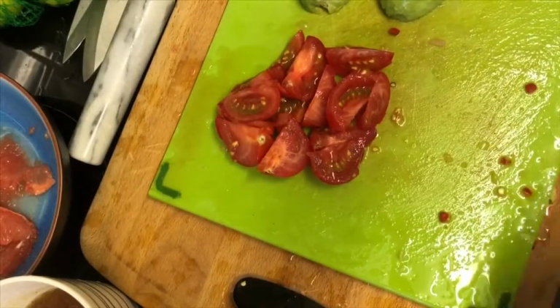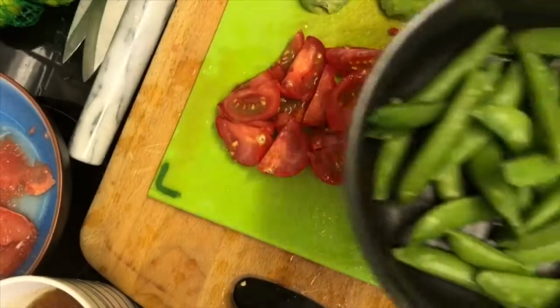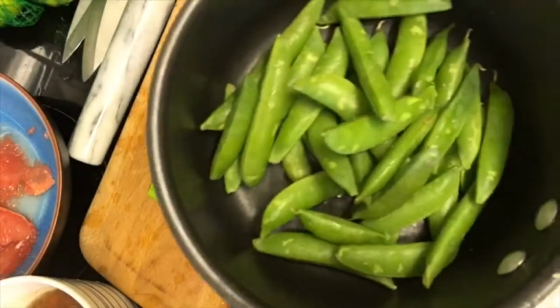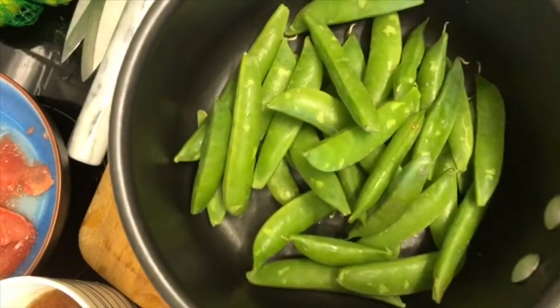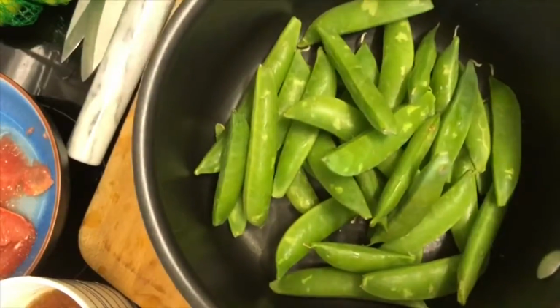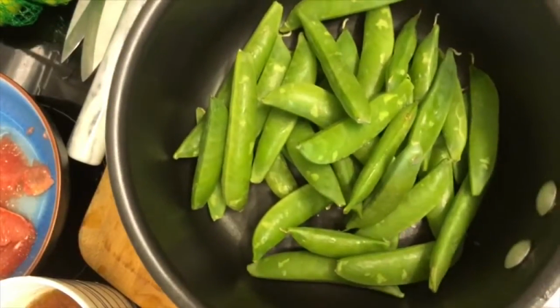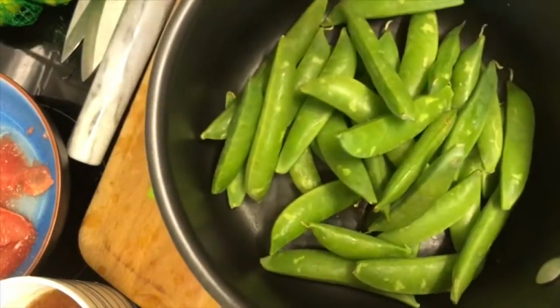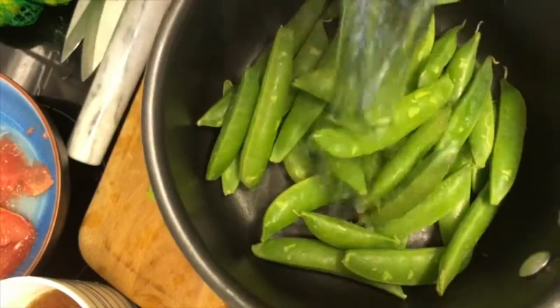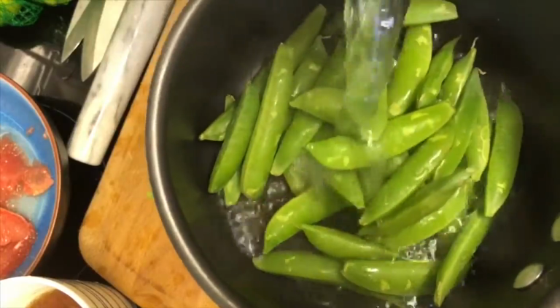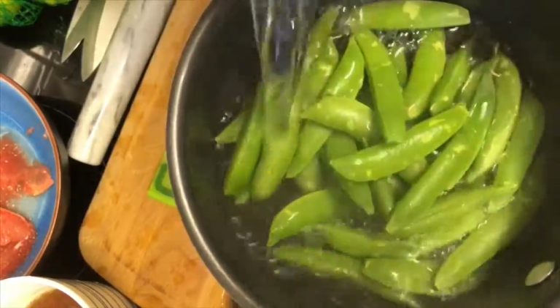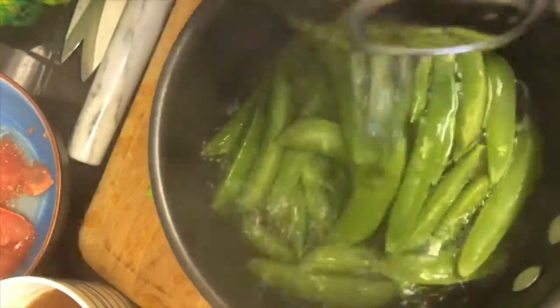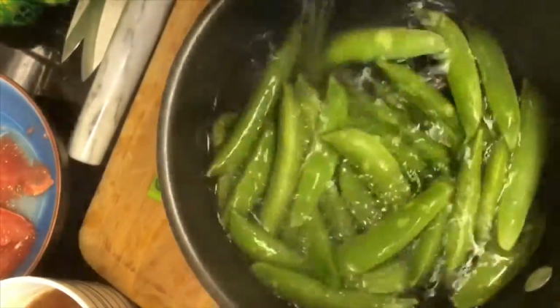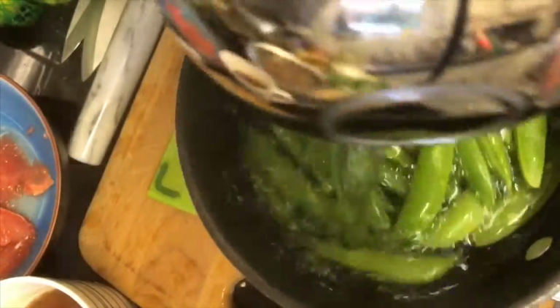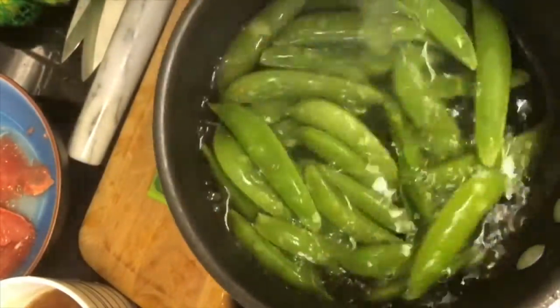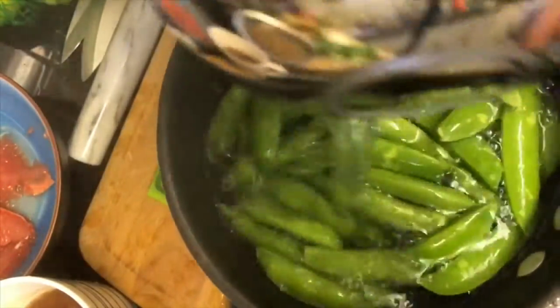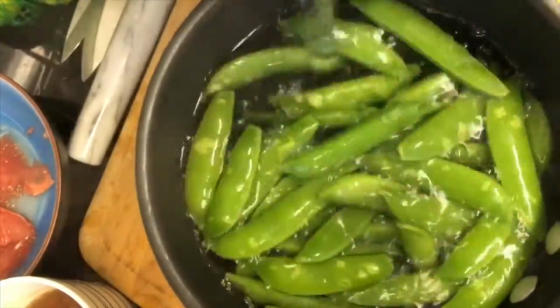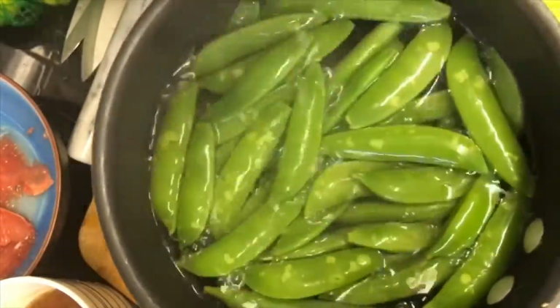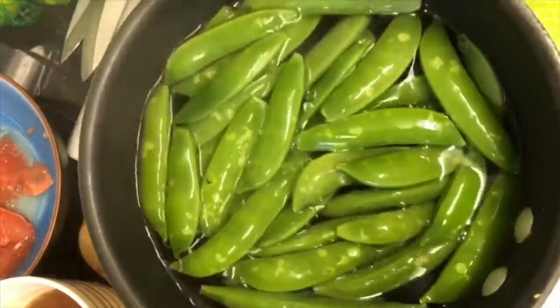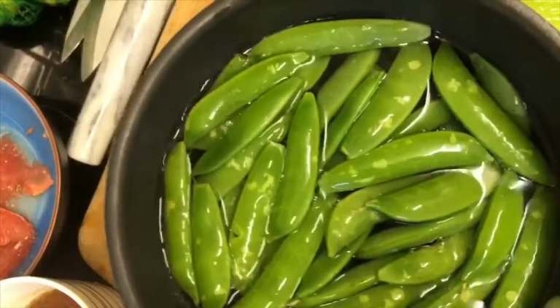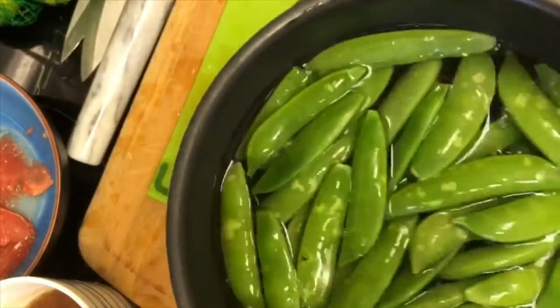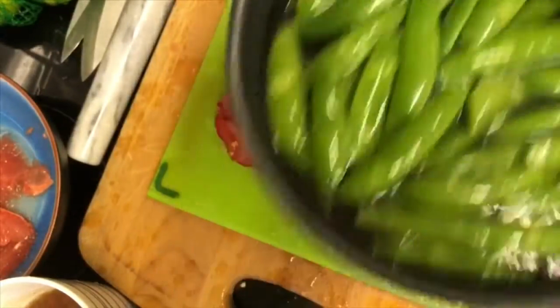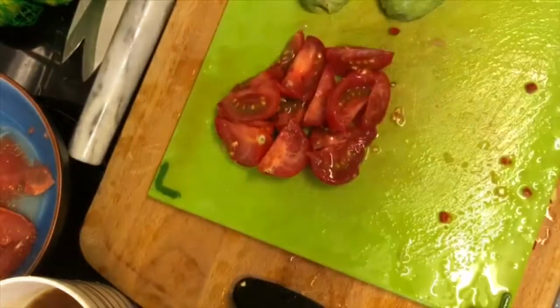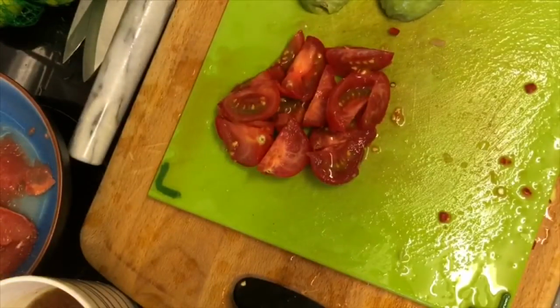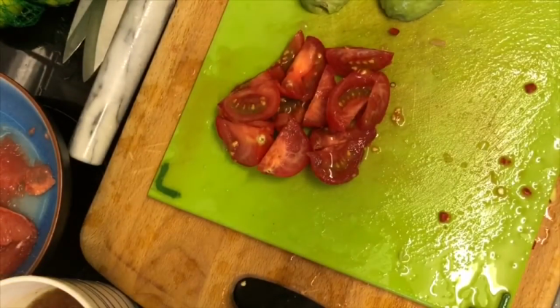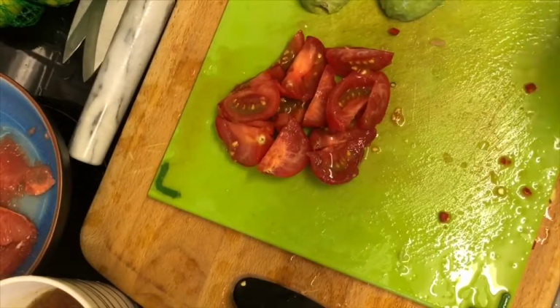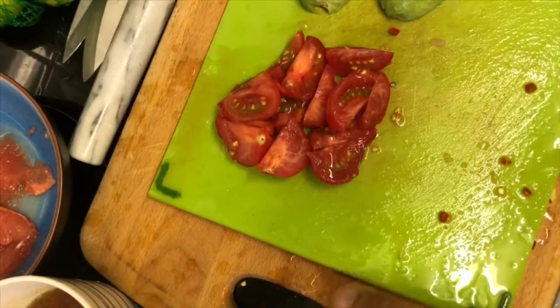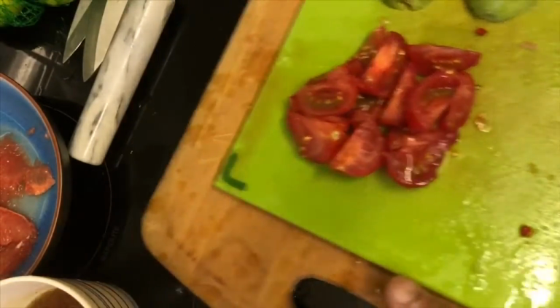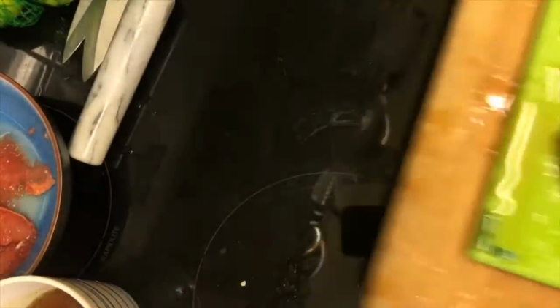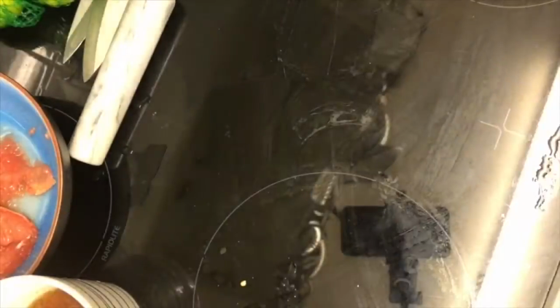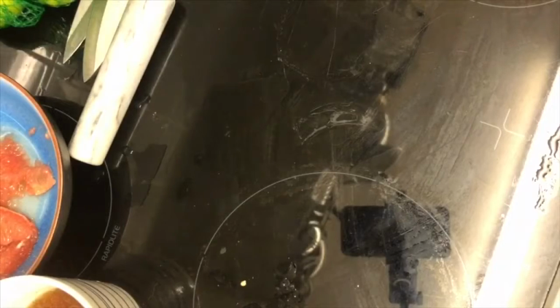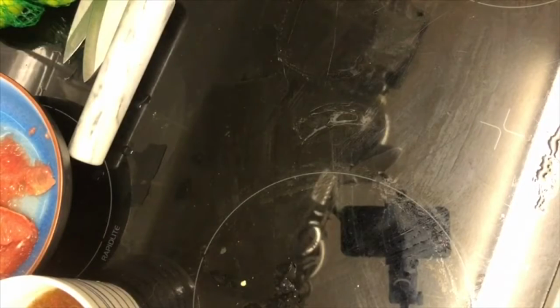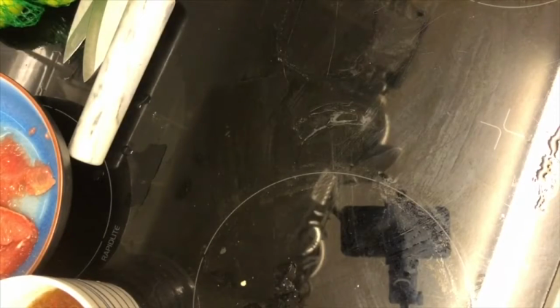Sugar snaps are being covered with boiling water fresh from a freshly boiled kettle. Then I'm going to blanch them for about two minutes and then plunge them into some ice water to retain their greenness.